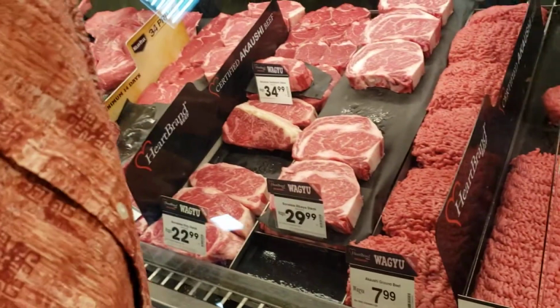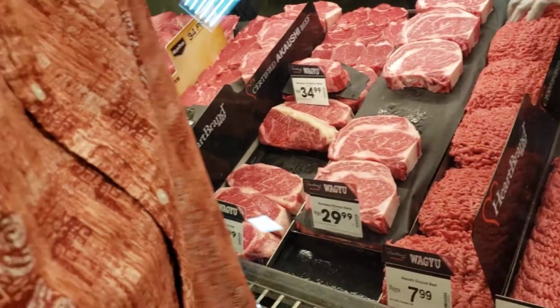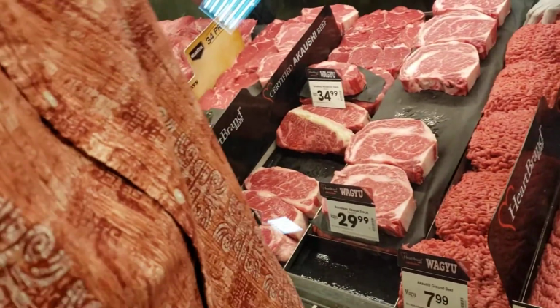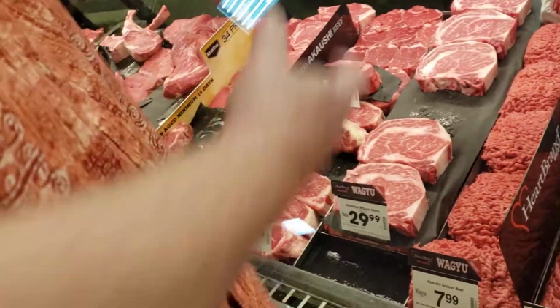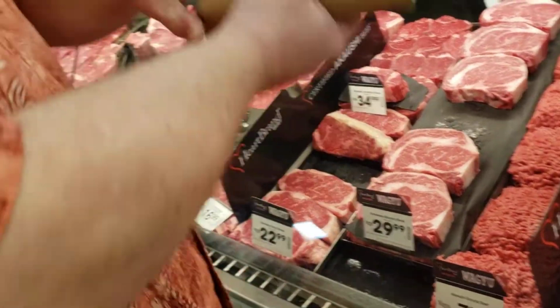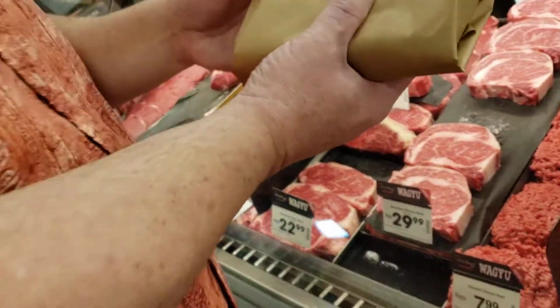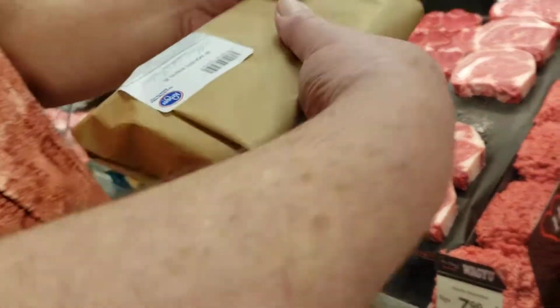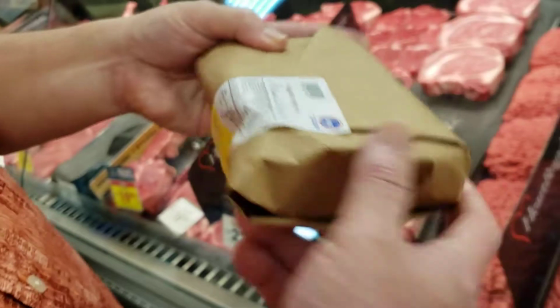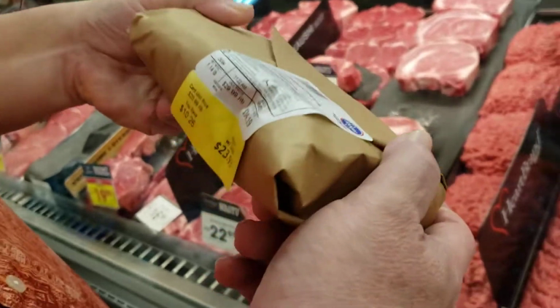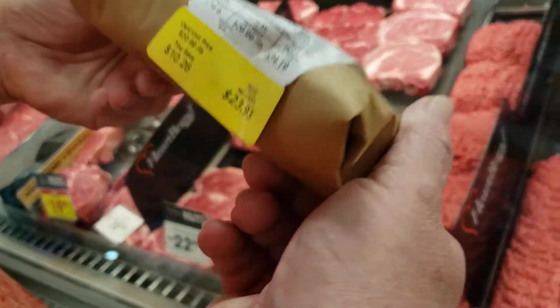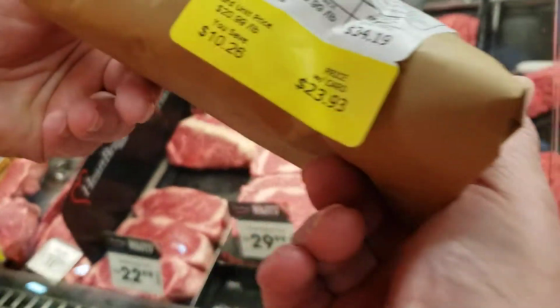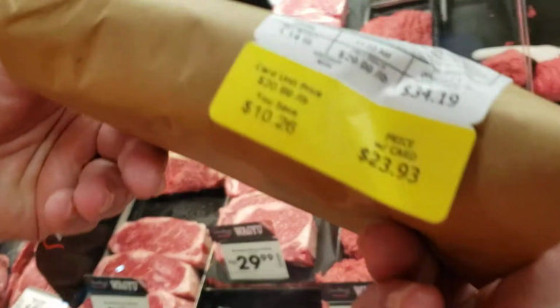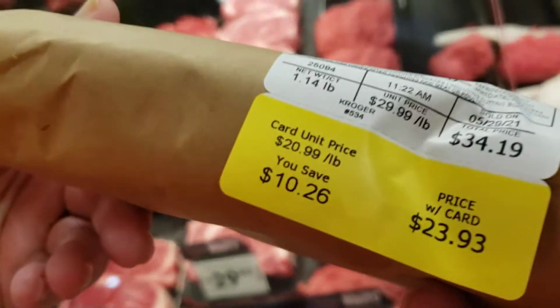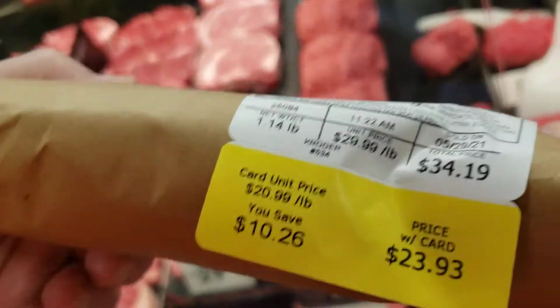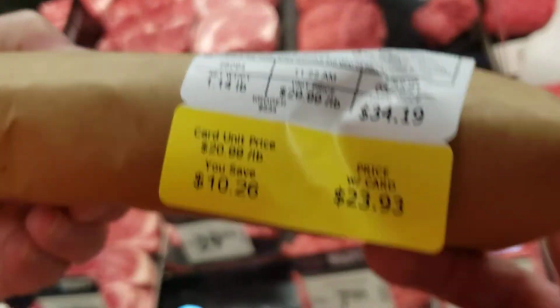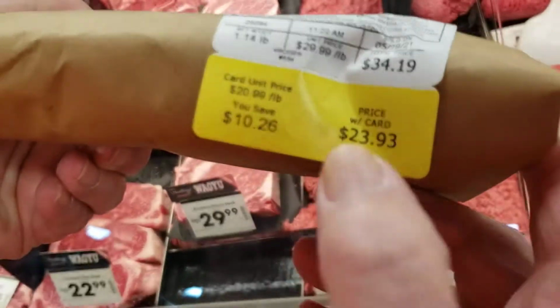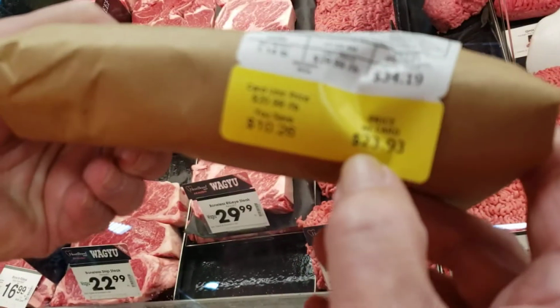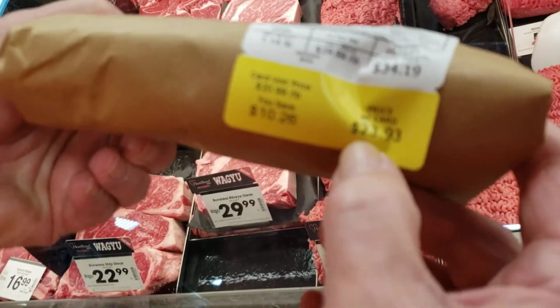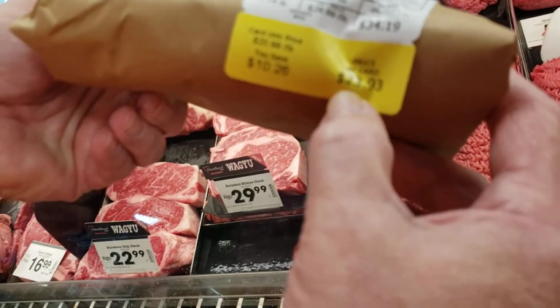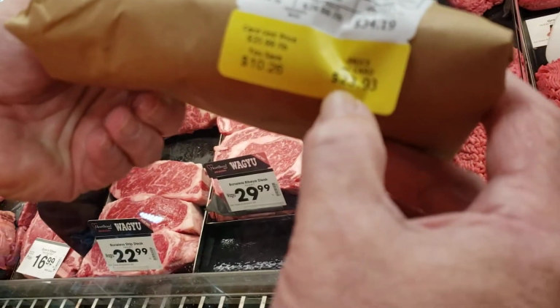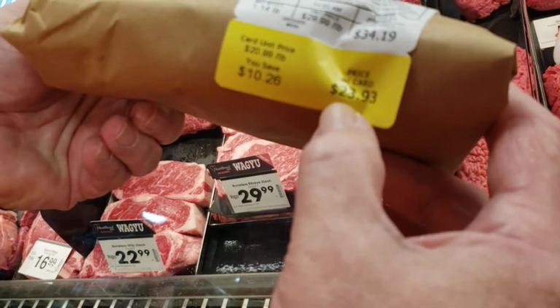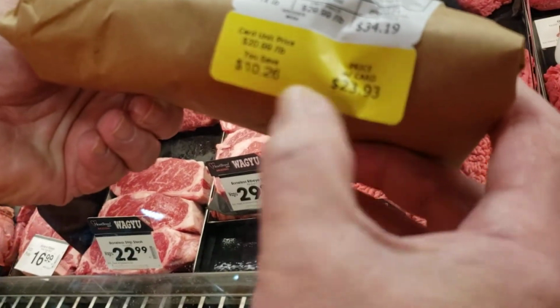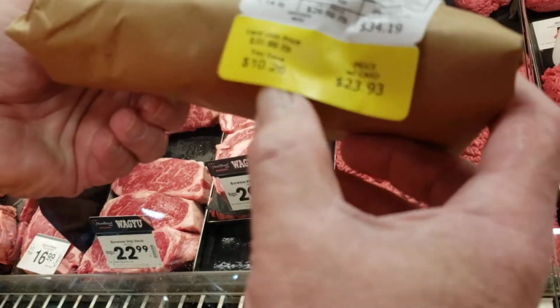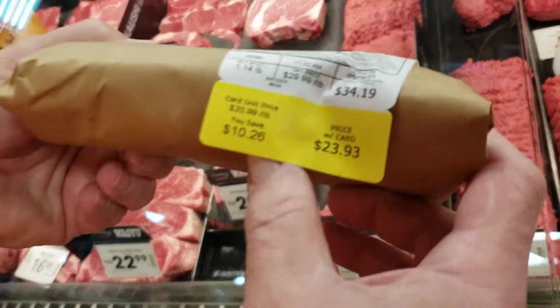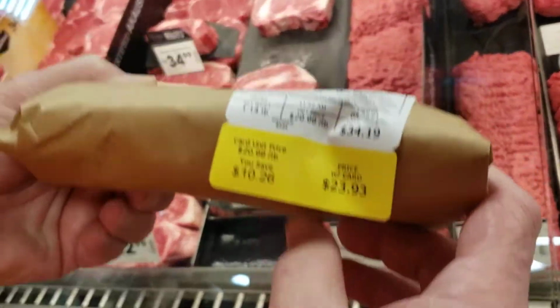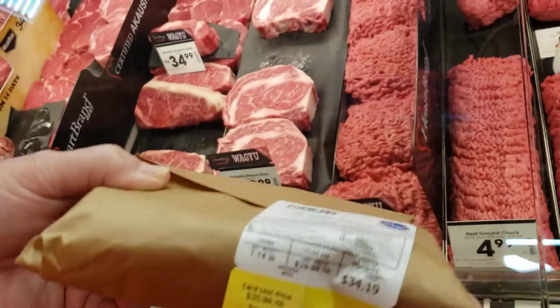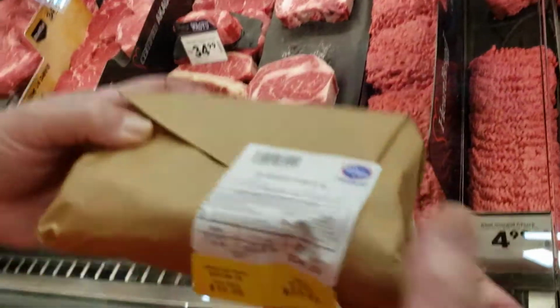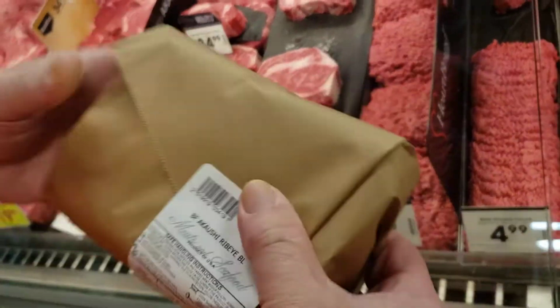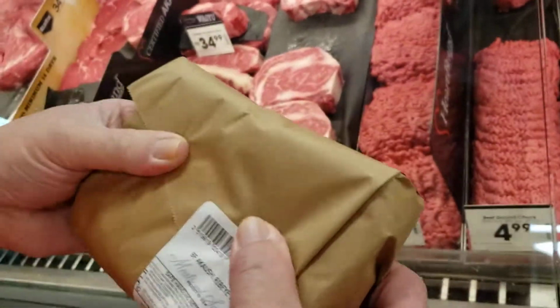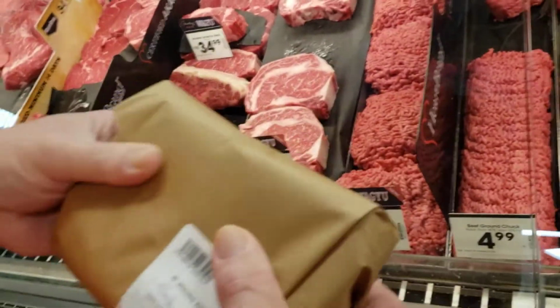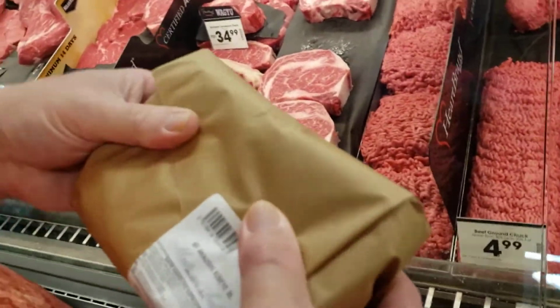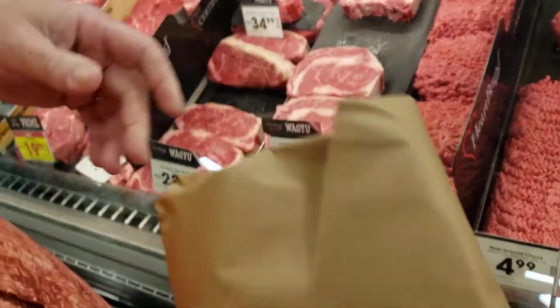Wagyu steak and Wagyu ground beef — so excited! We did it with $23.93 with the card, so we're going to save ten dollars. Not bad — it's awesome! Get one more.